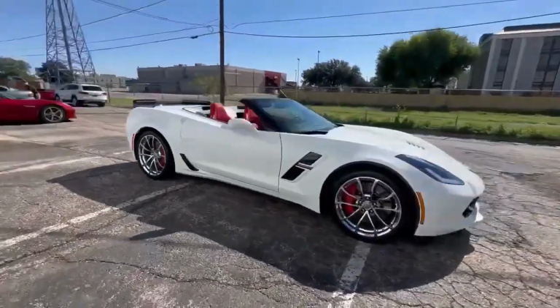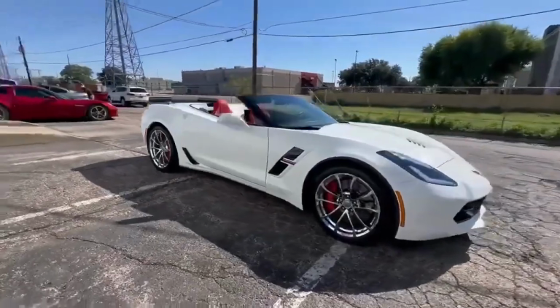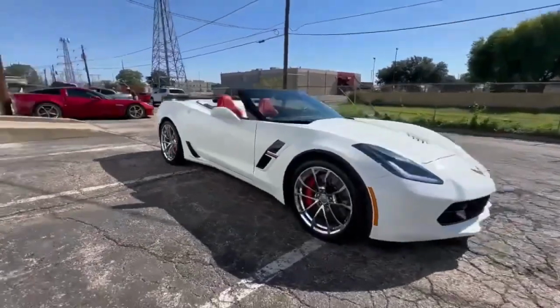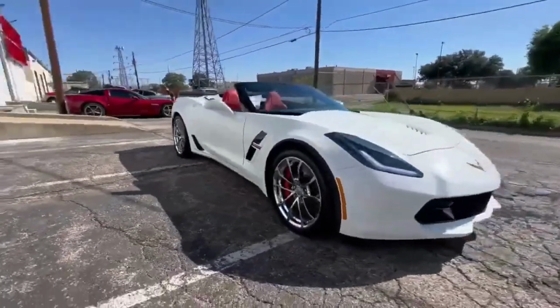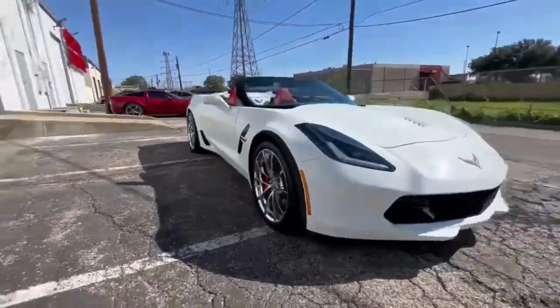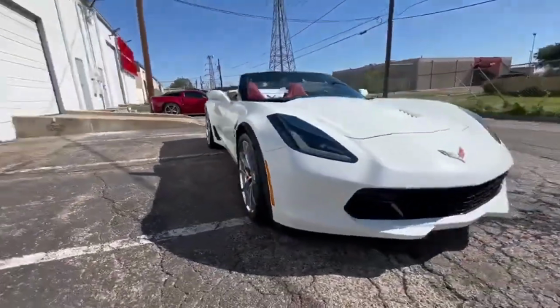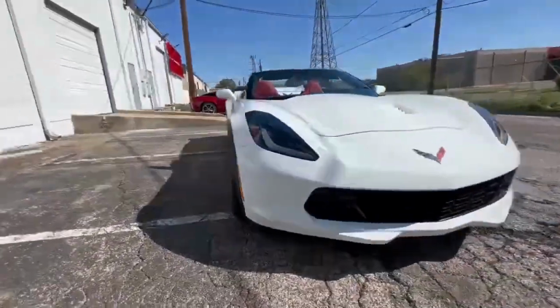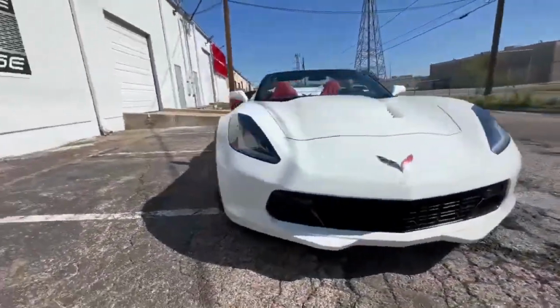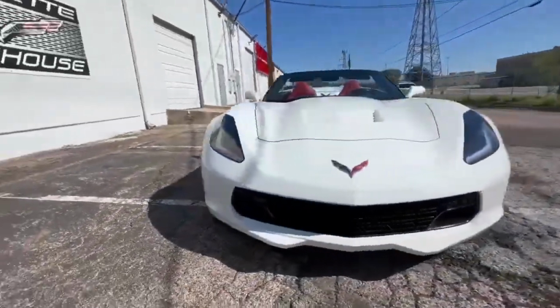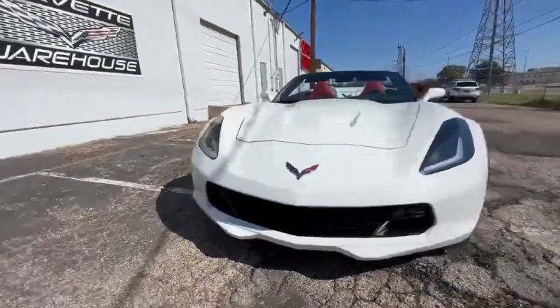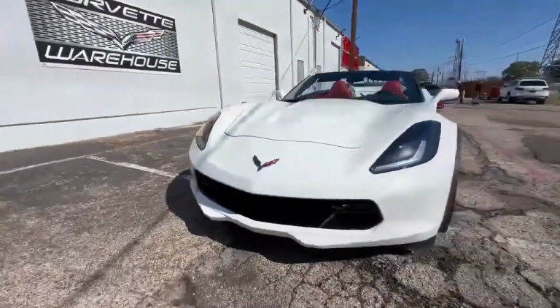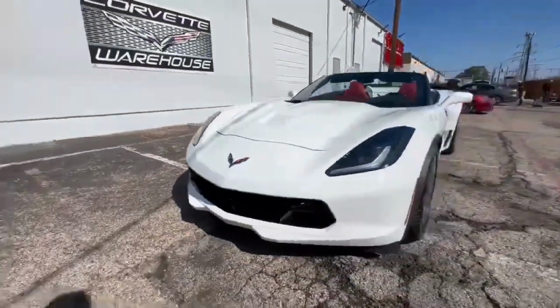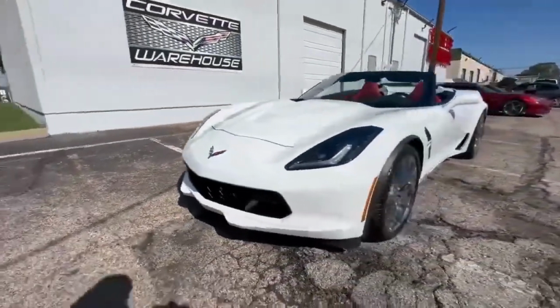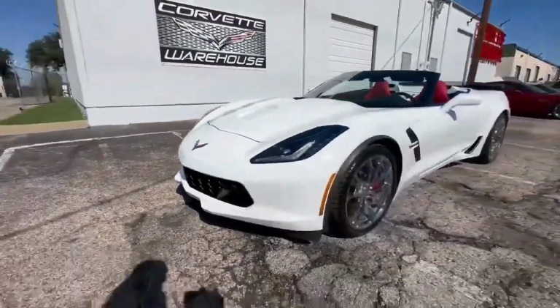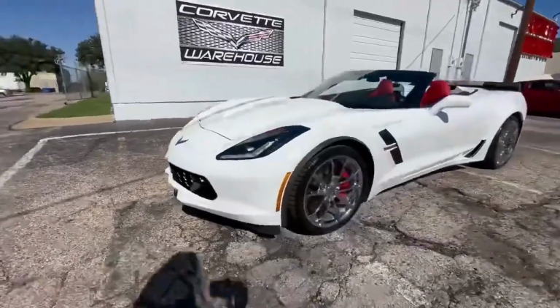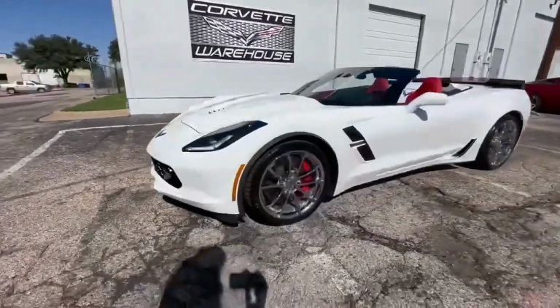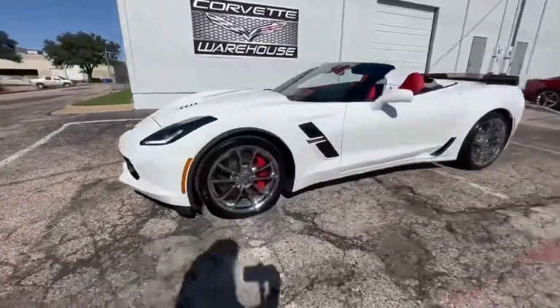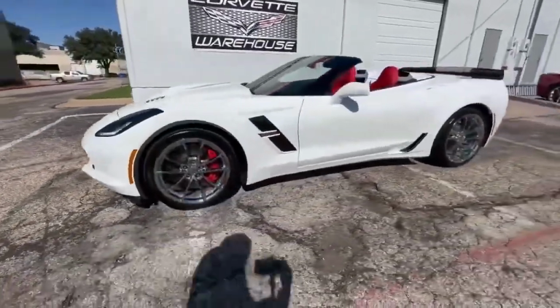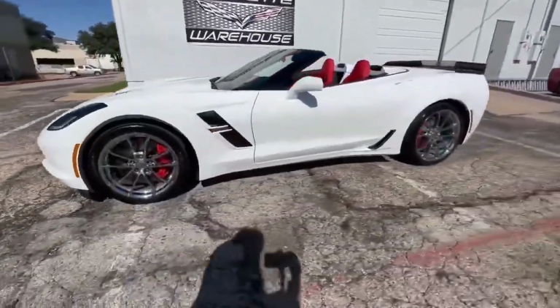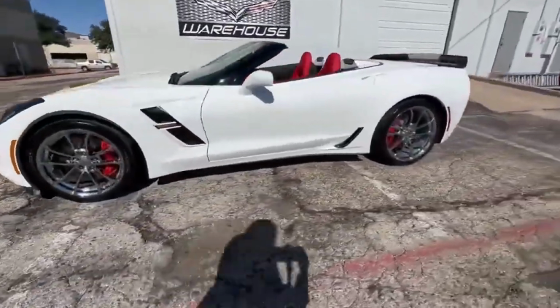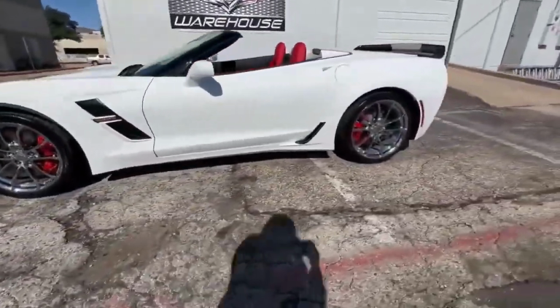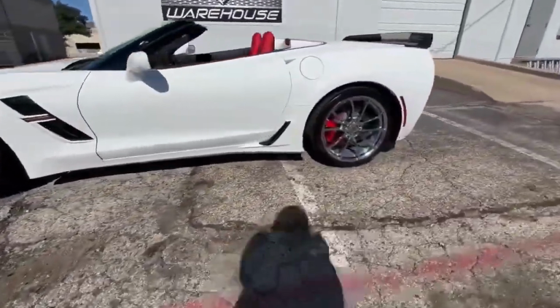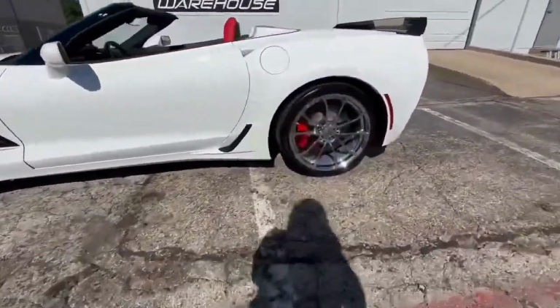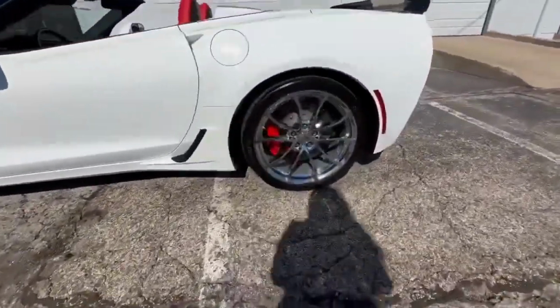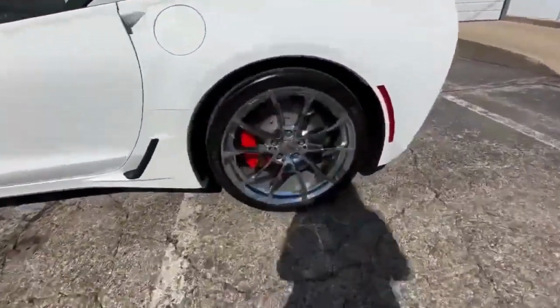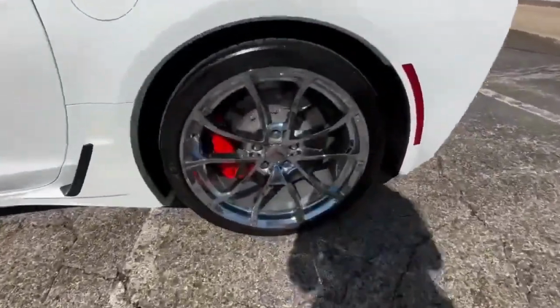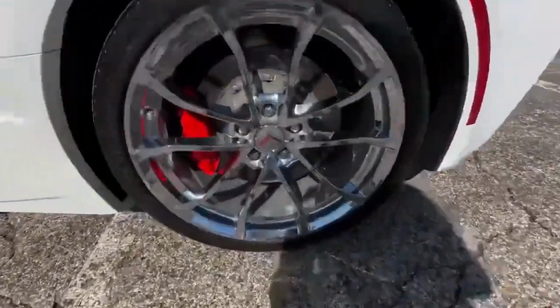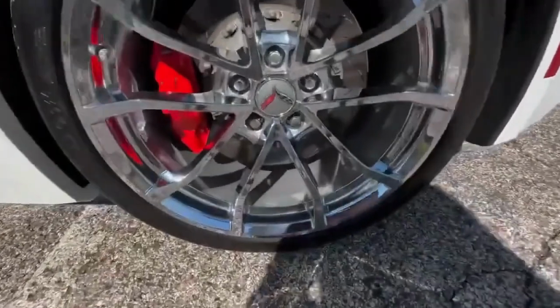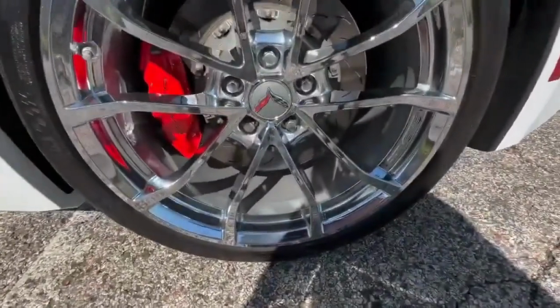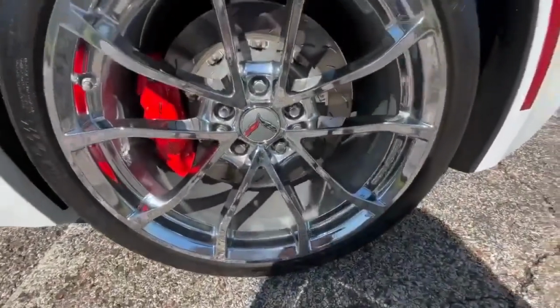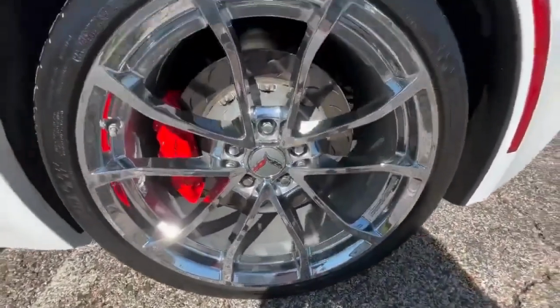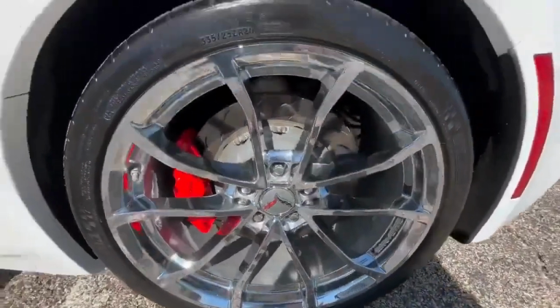With a two-owner history and a perfect Carfax report, this Corvette has been meticulously maintained and is in showroom condition. Financing is available, and all trades are welcome.